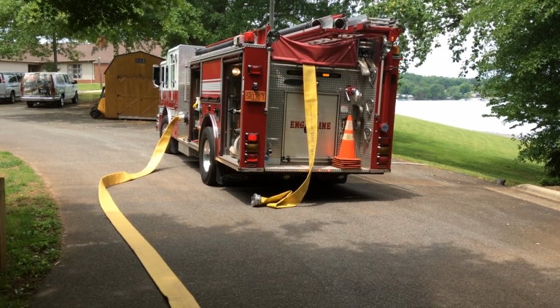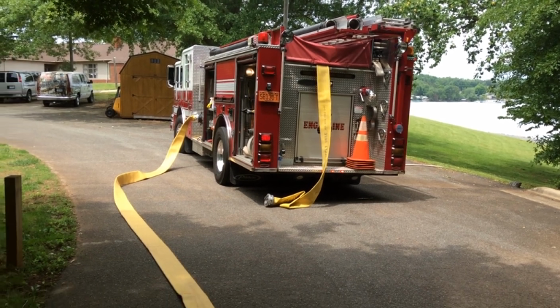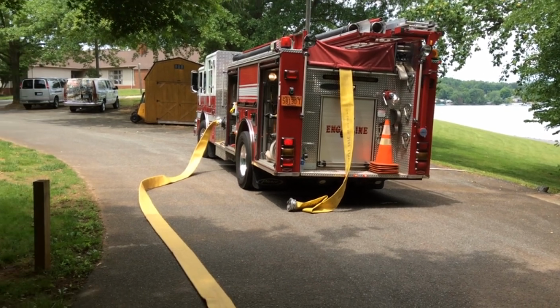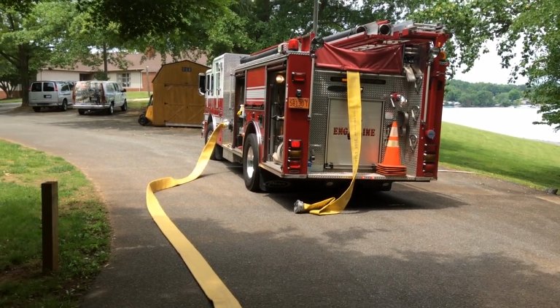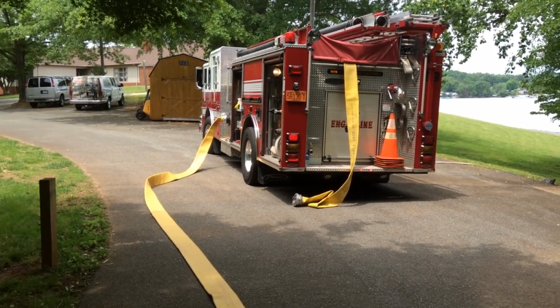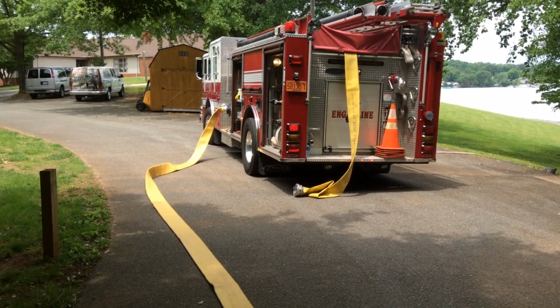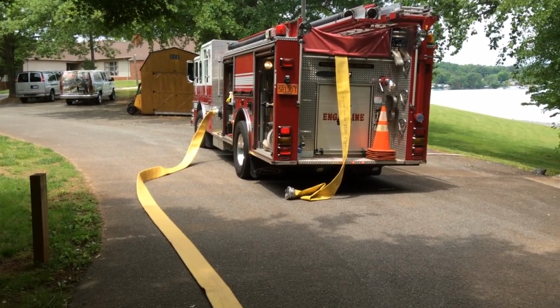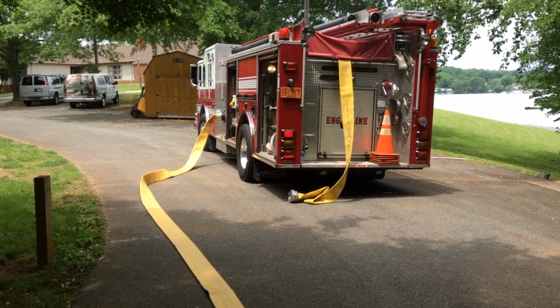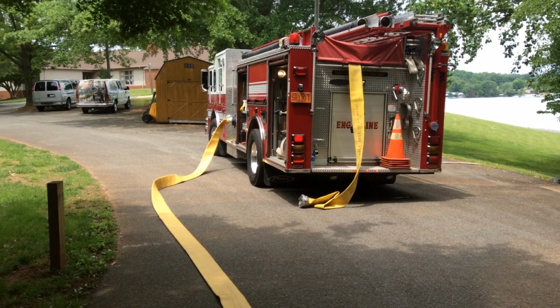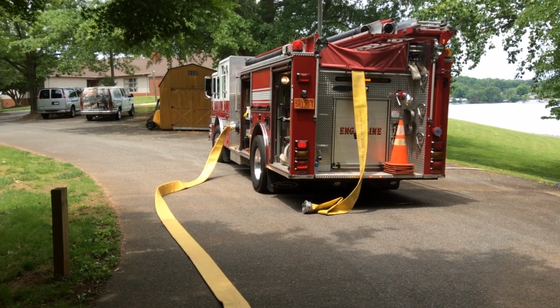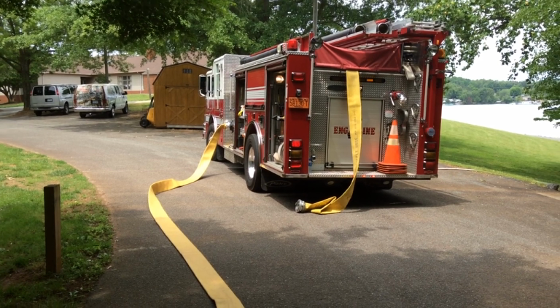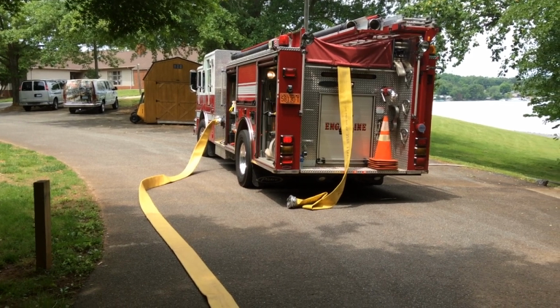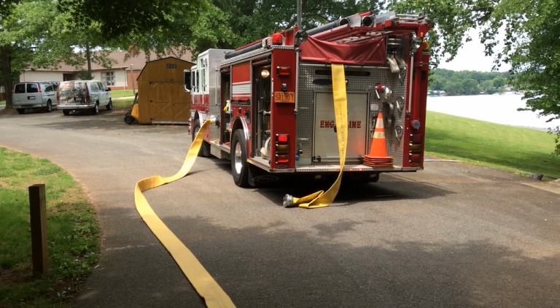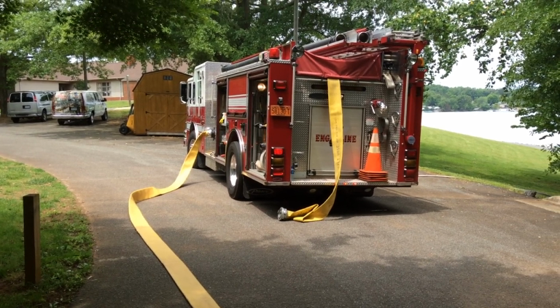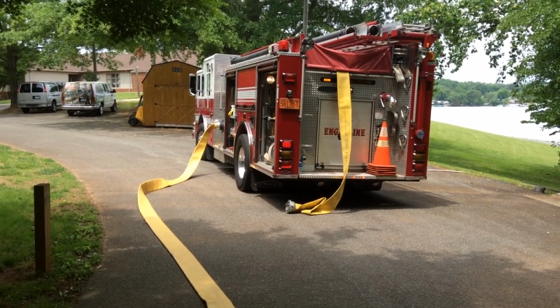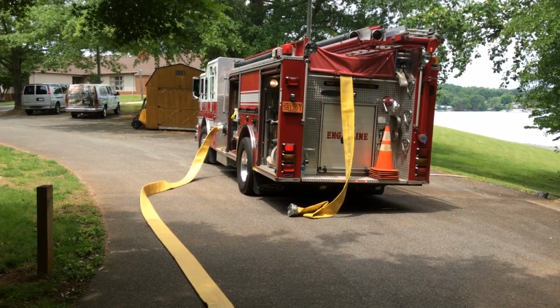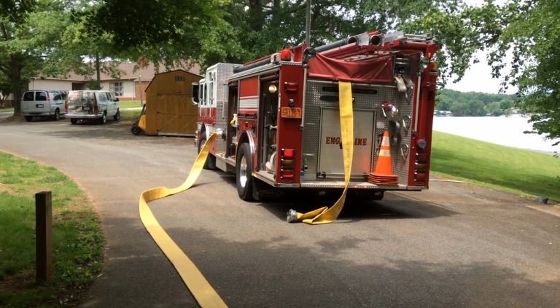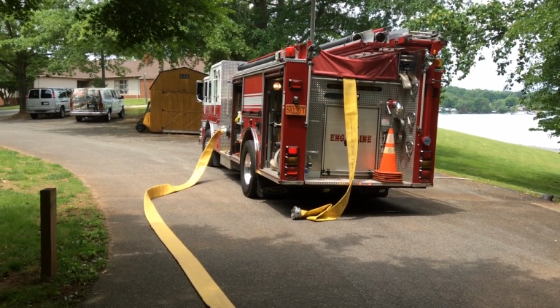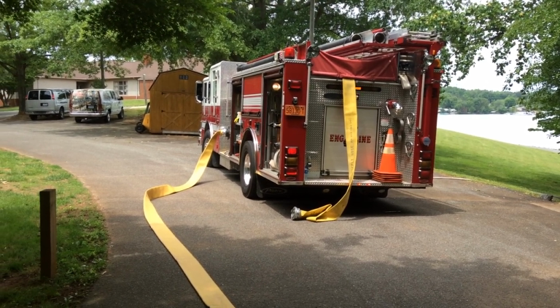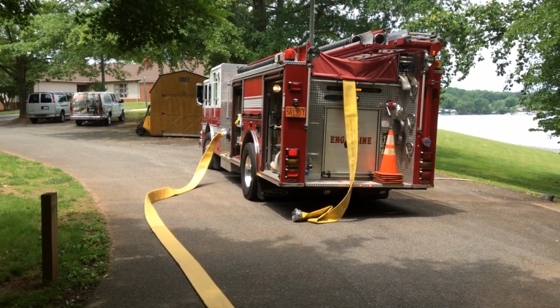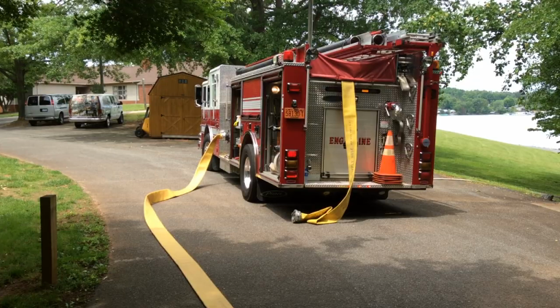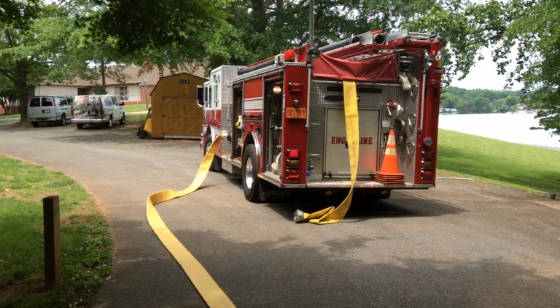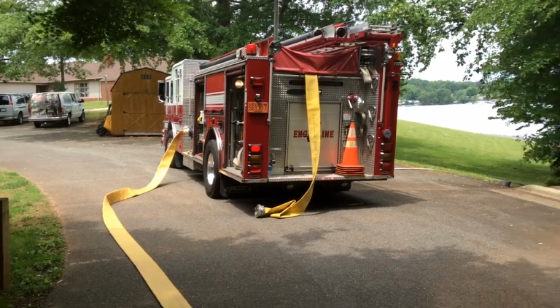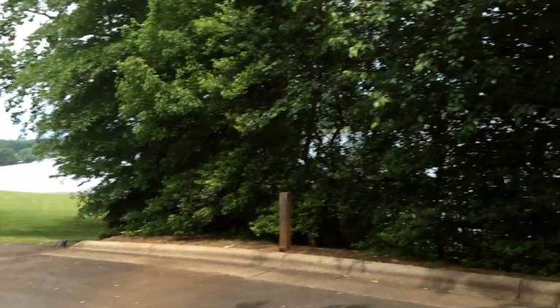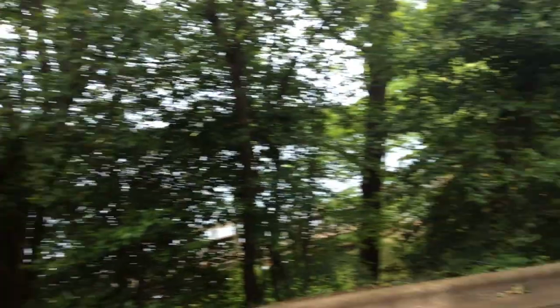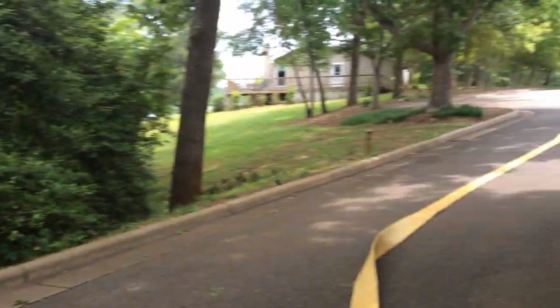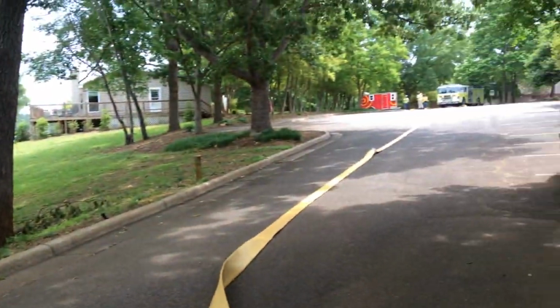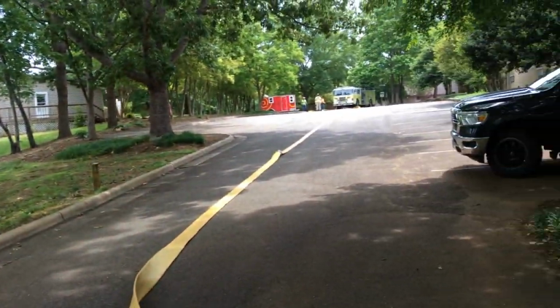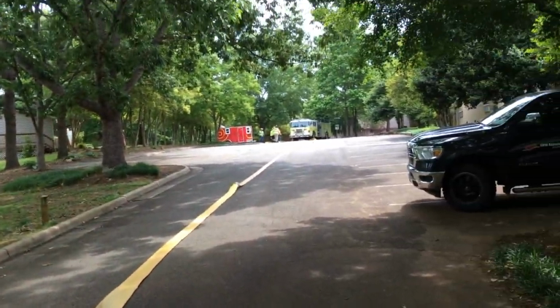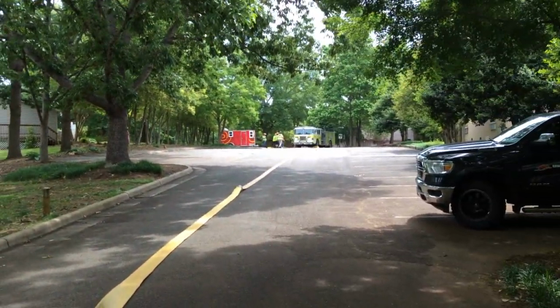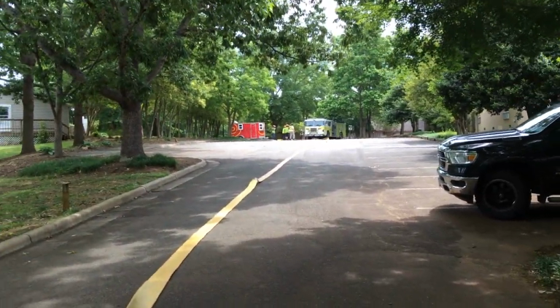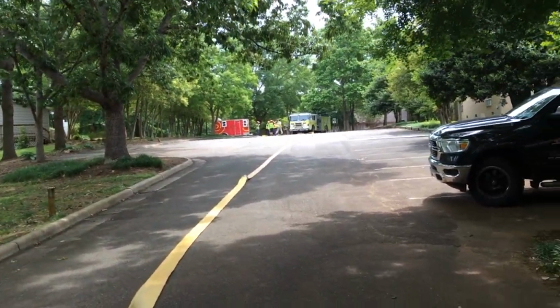First two minutes, first early minute of the drill here in Catawba County, North Carolina. Conover Engine 4 has laid out five-inch hose — they're going to be the attack engine. They've dropped 300 feet of five-inch.